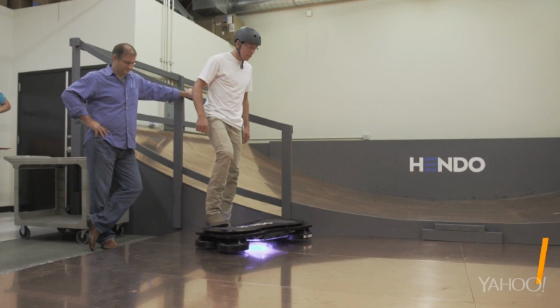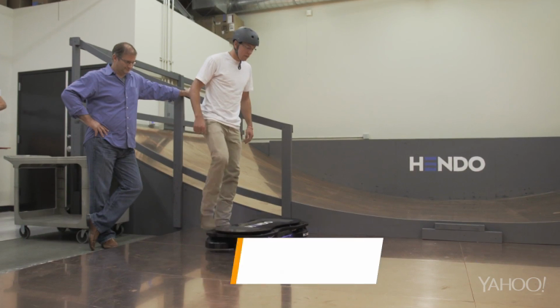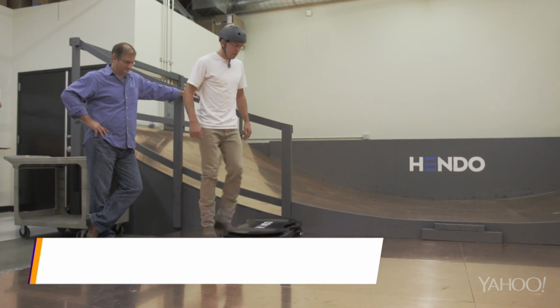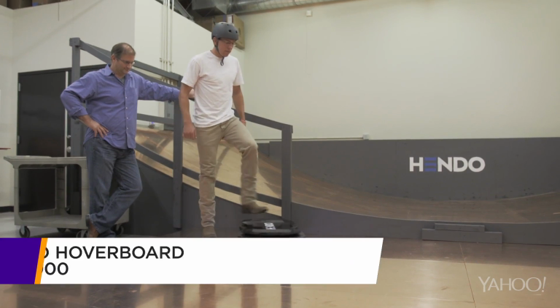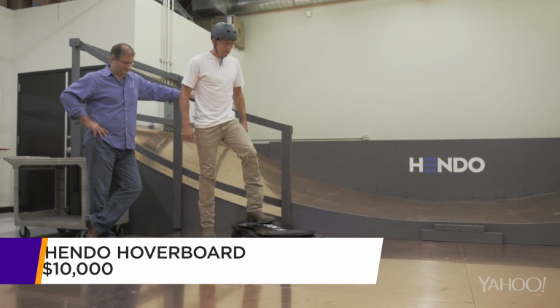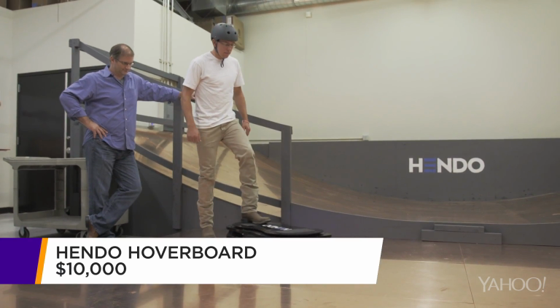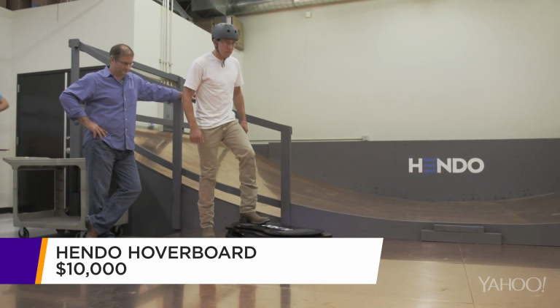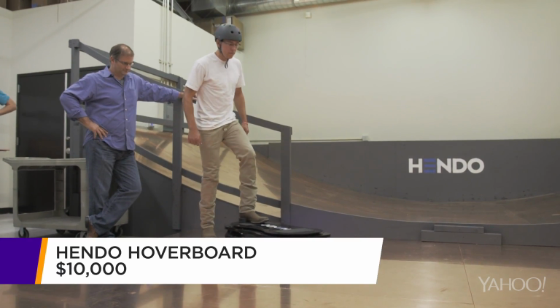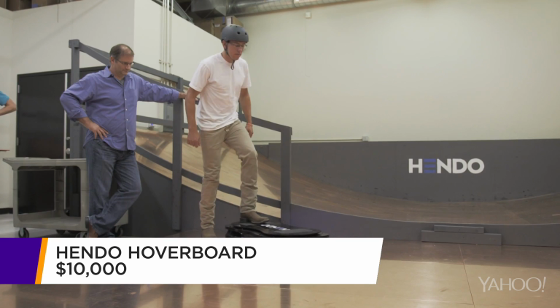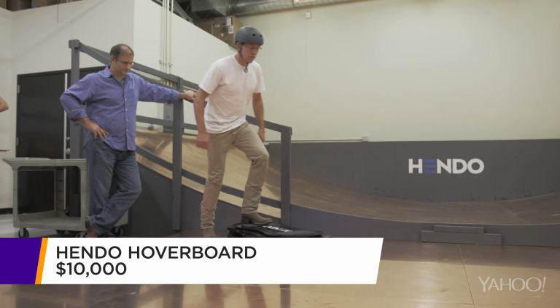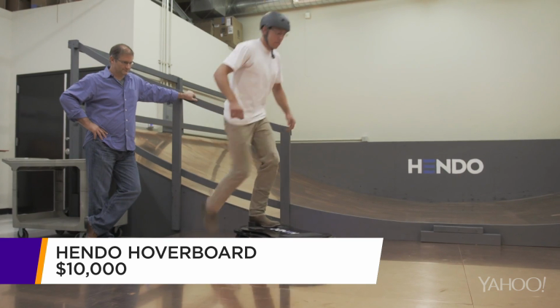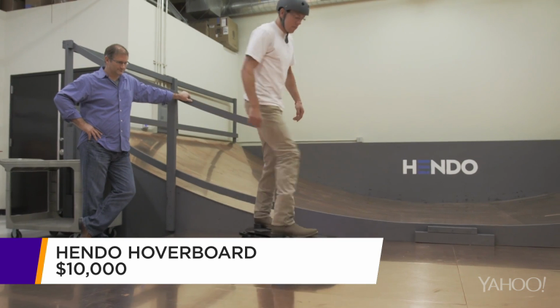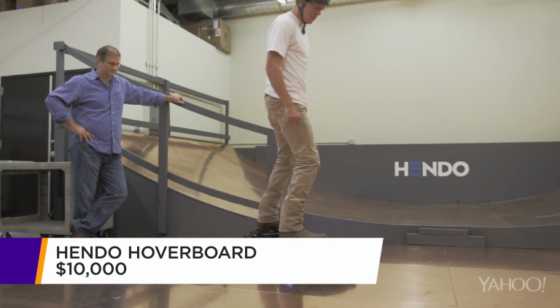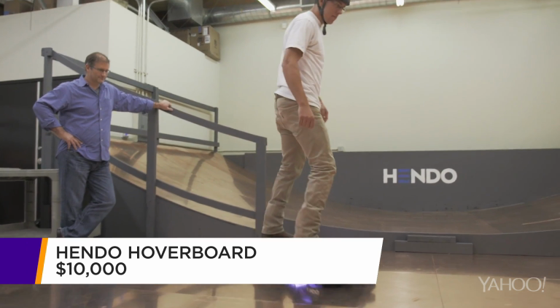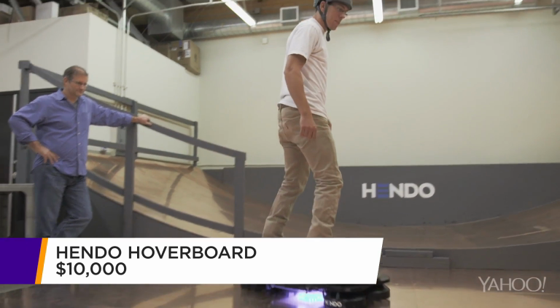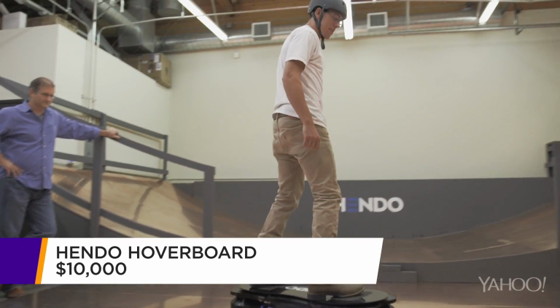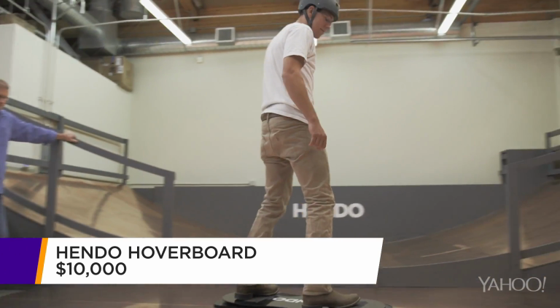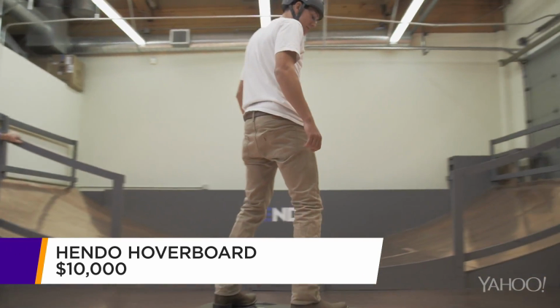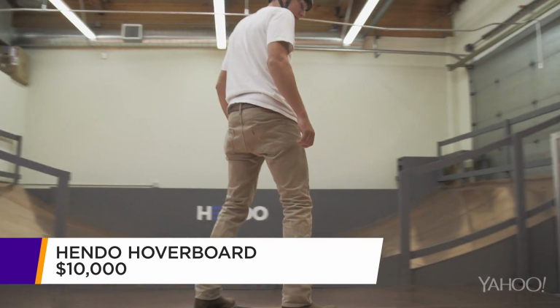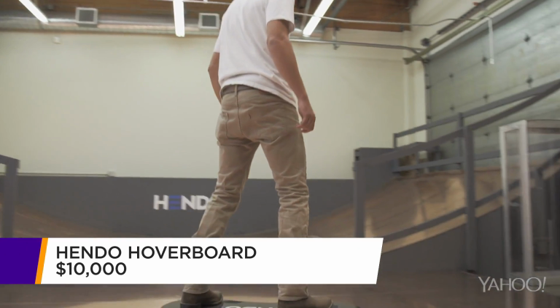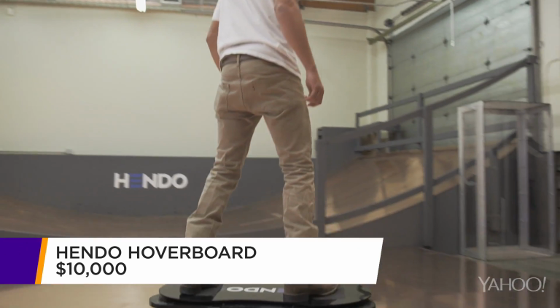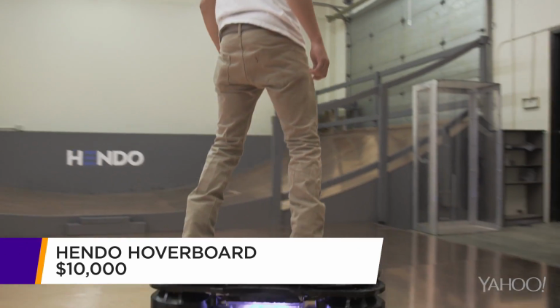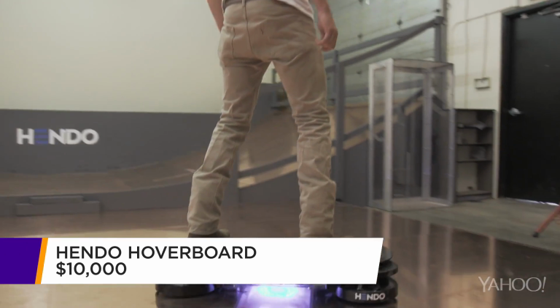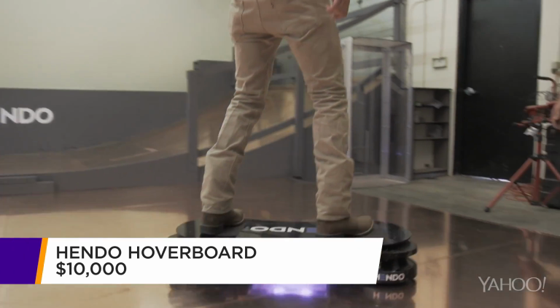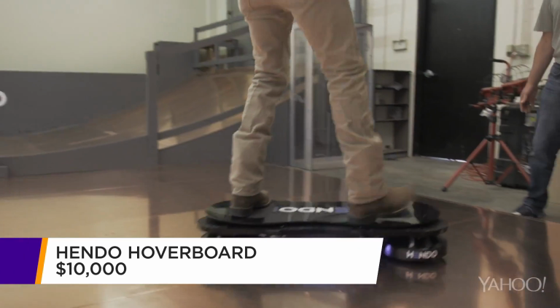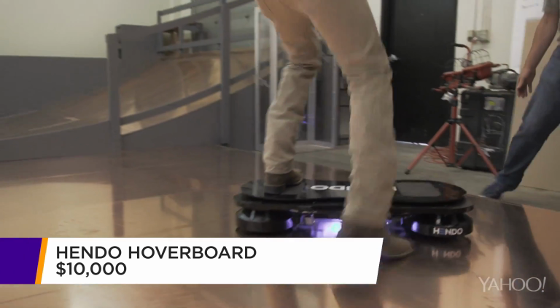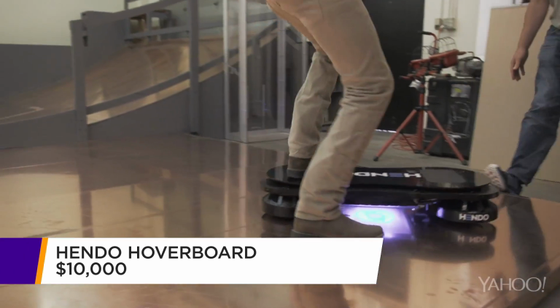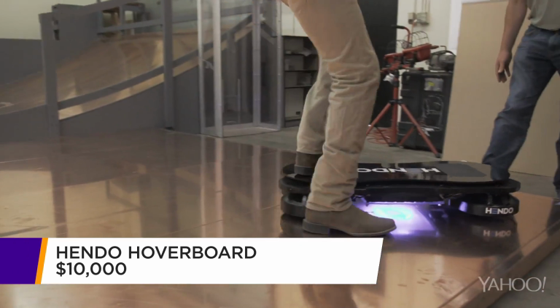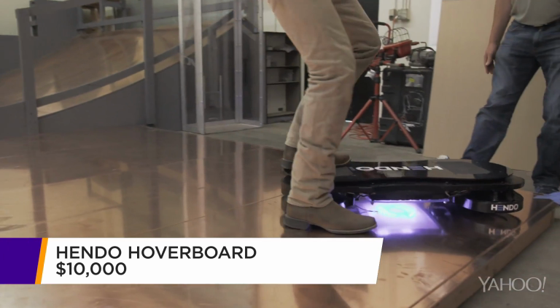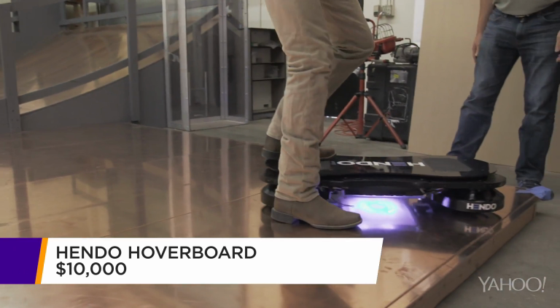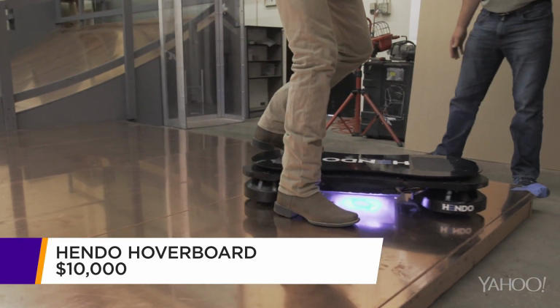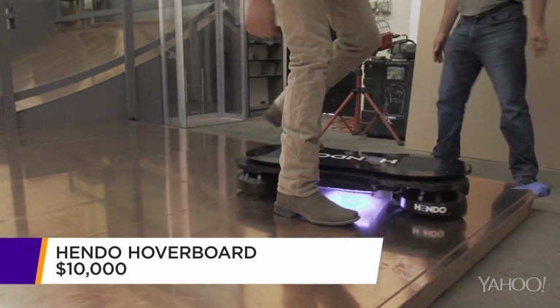Starting today, 10 lucky Kickstarter supporters will have the opportunity to buy one of these for the low, low price of just $10,000.